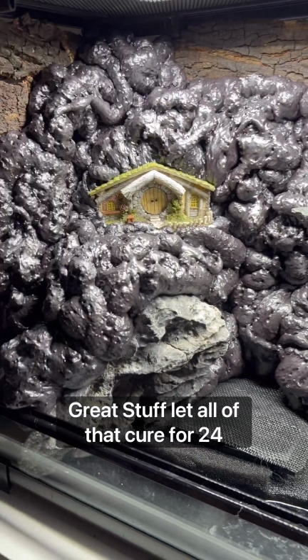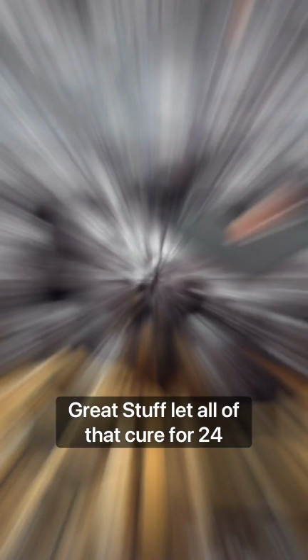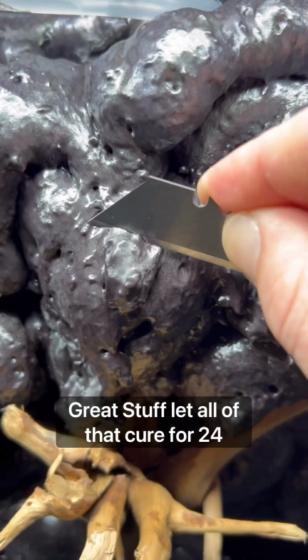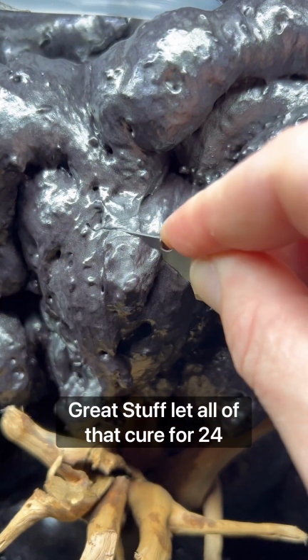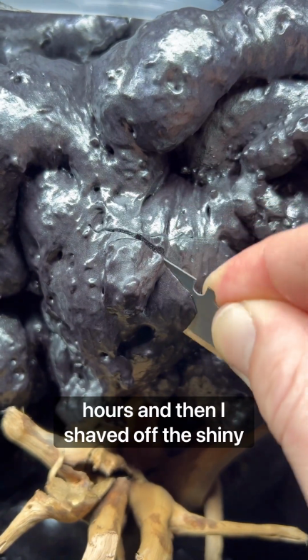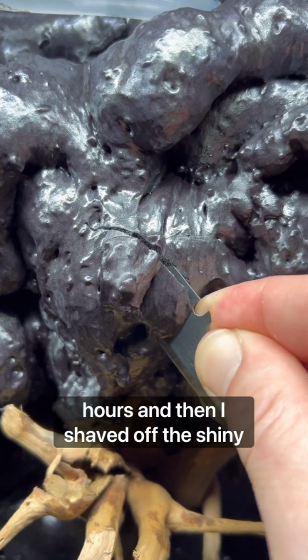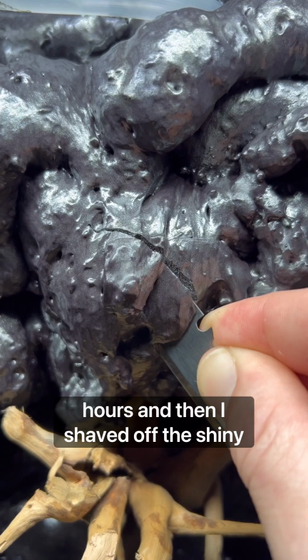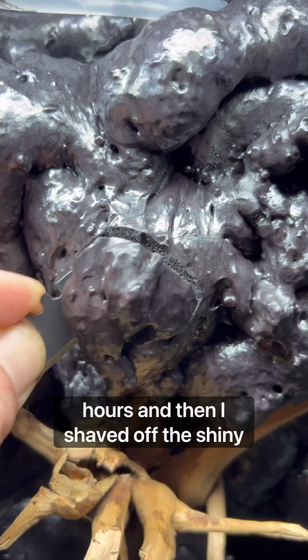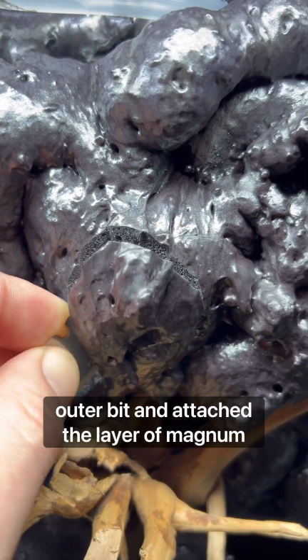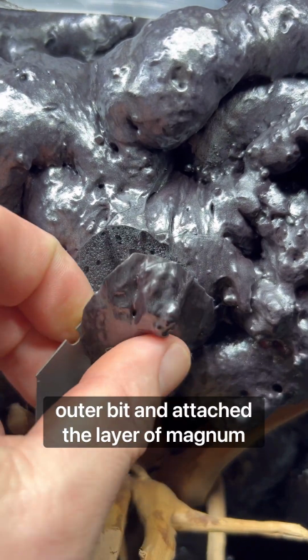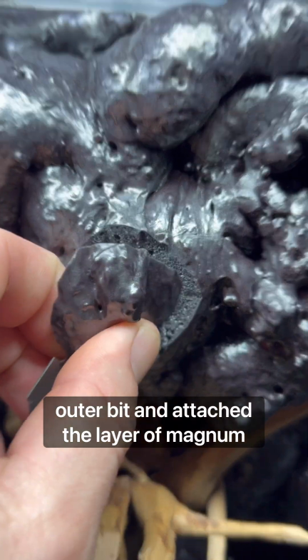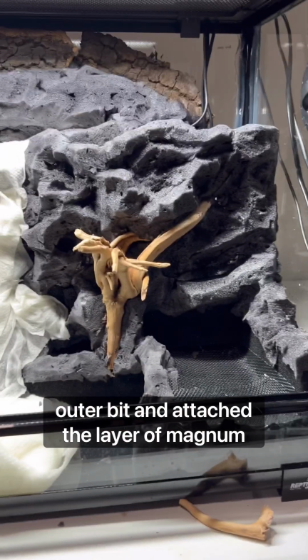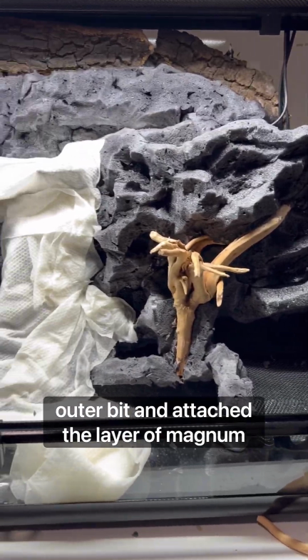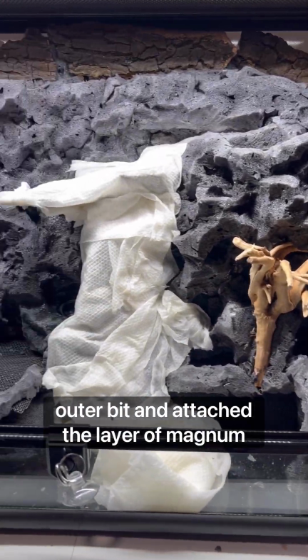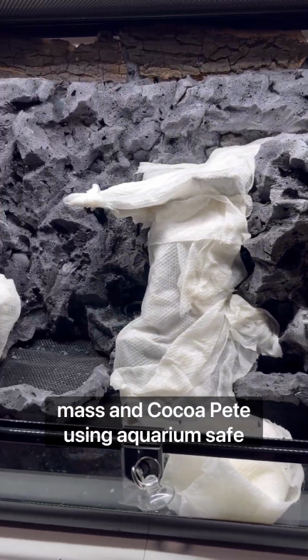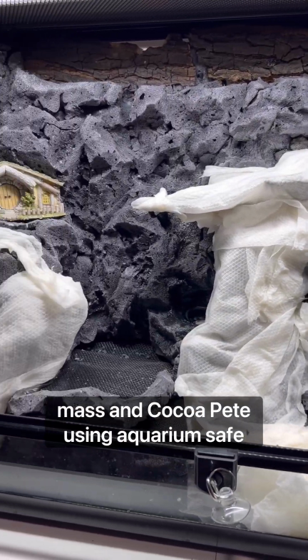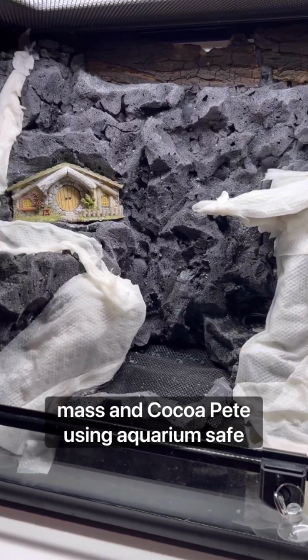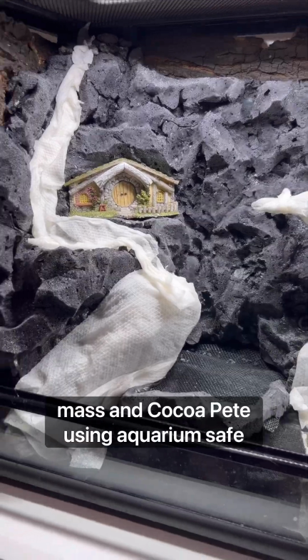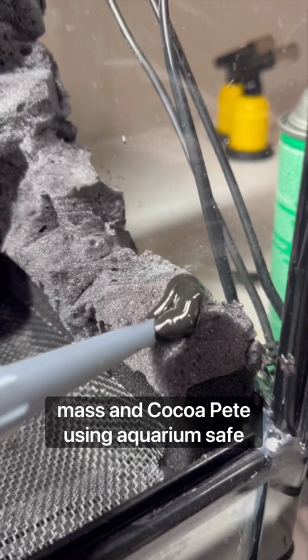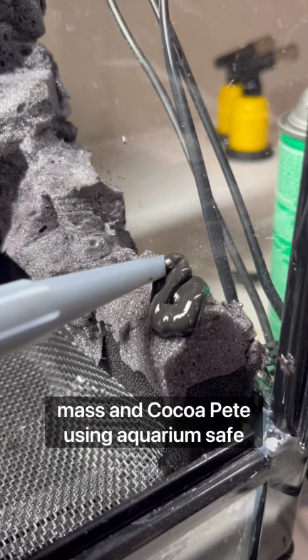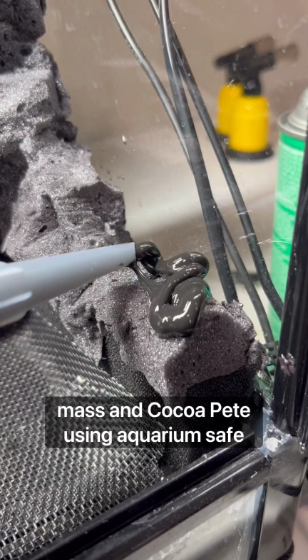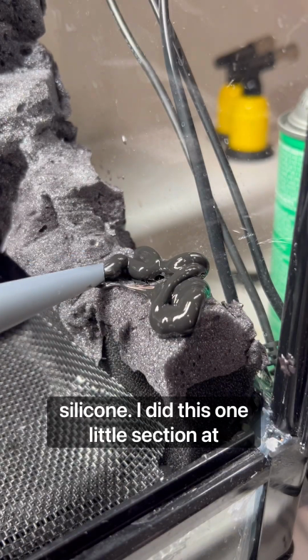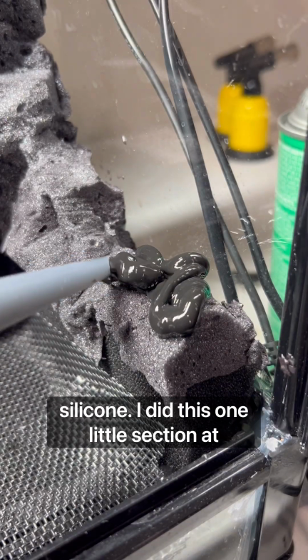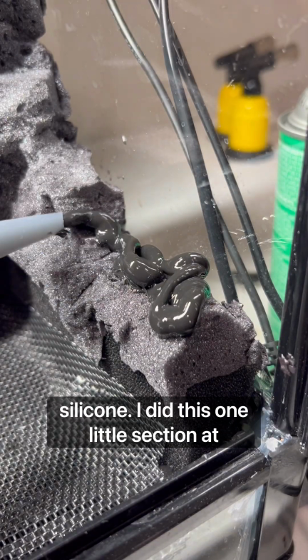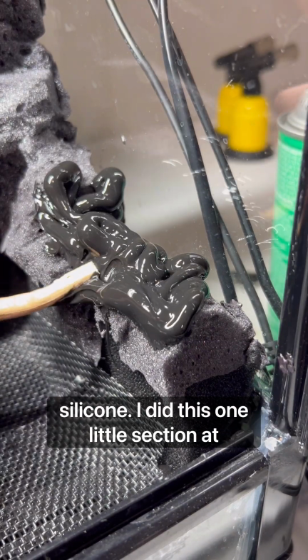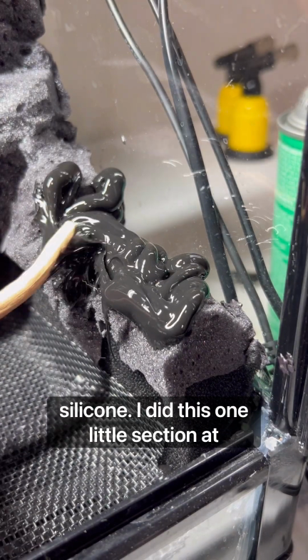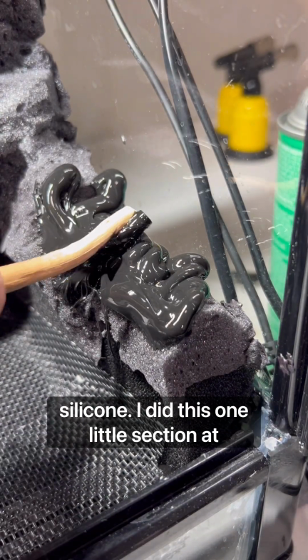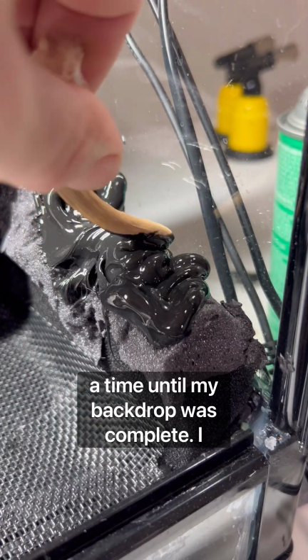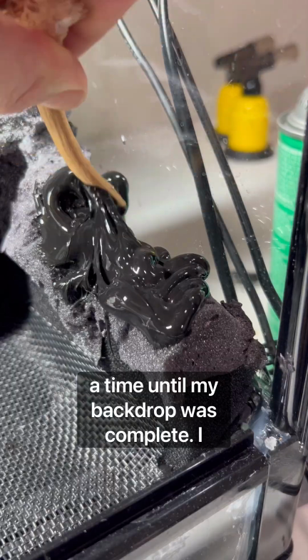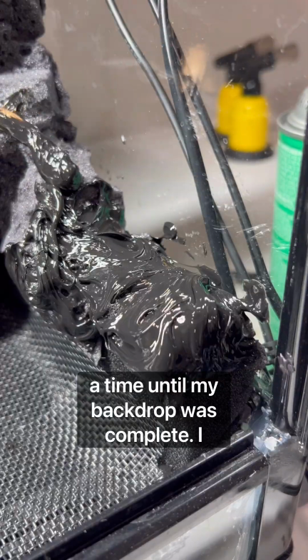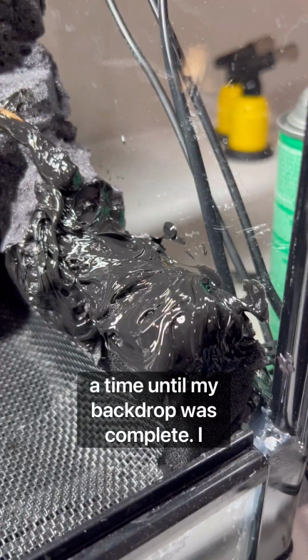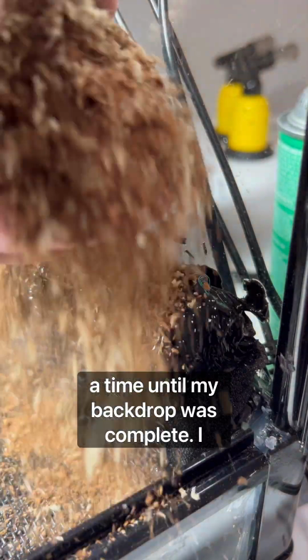I let all of that cure for 24 hours, then shaved off the shiny outer bits and attached a layer of sphagnum moss and cocoa peat using aquarium-safe silicone. I did this one little section at a time until my backdrop was complete.